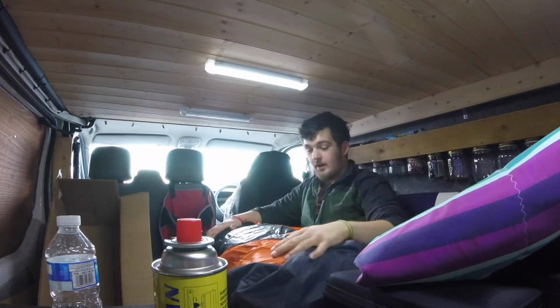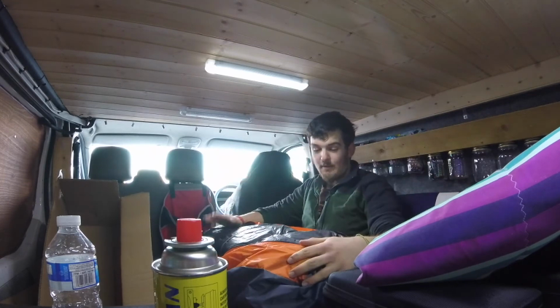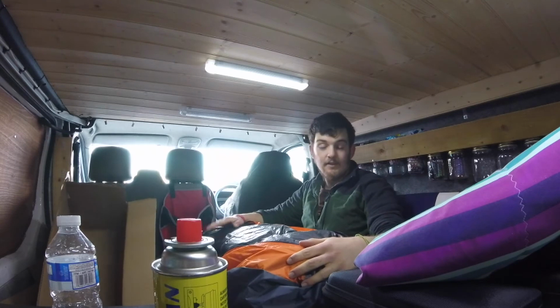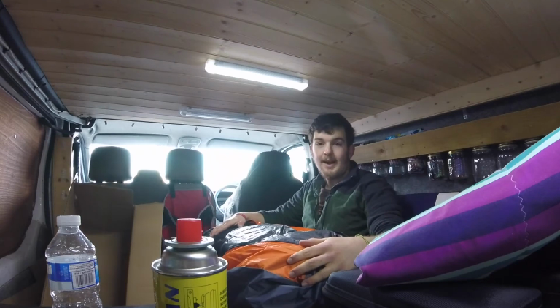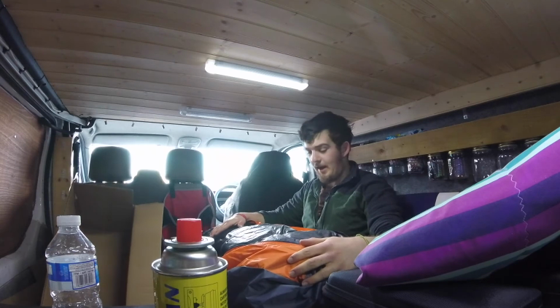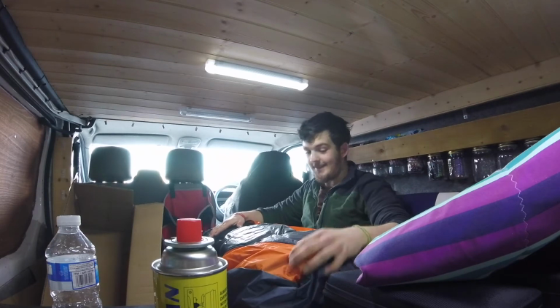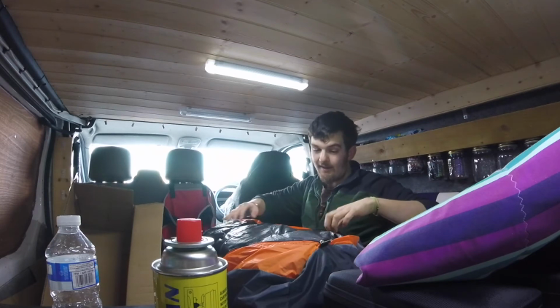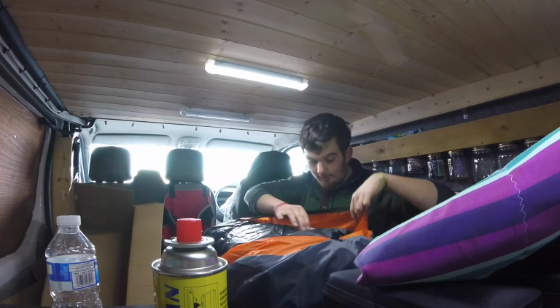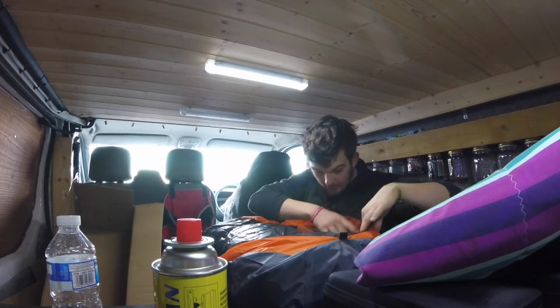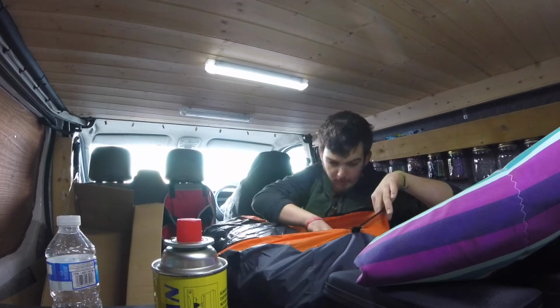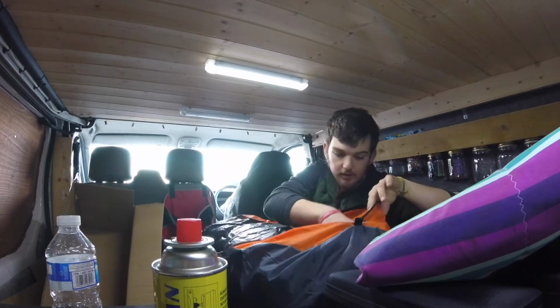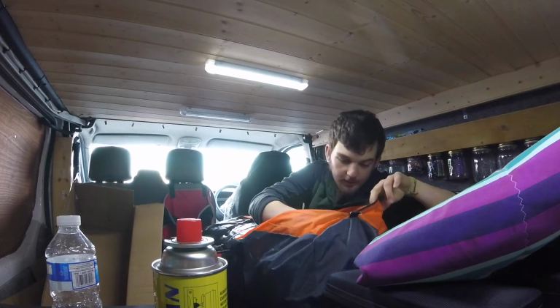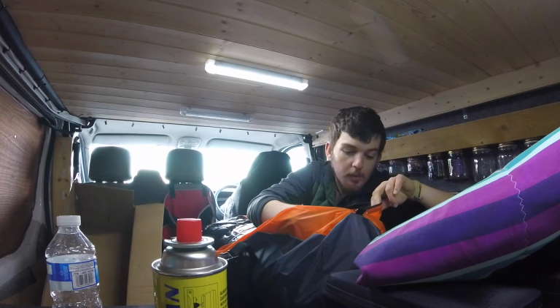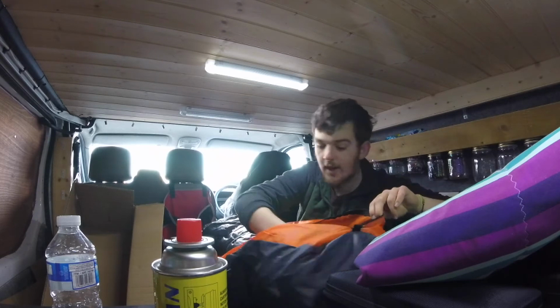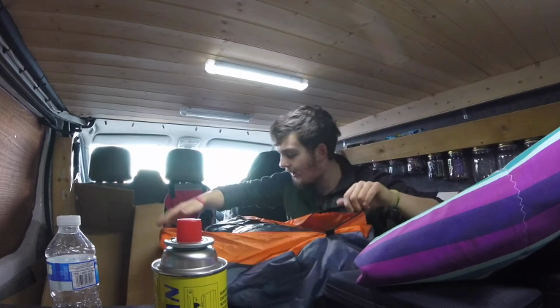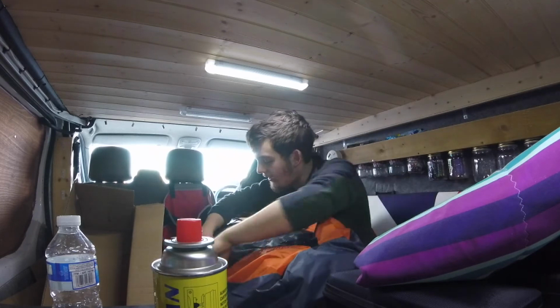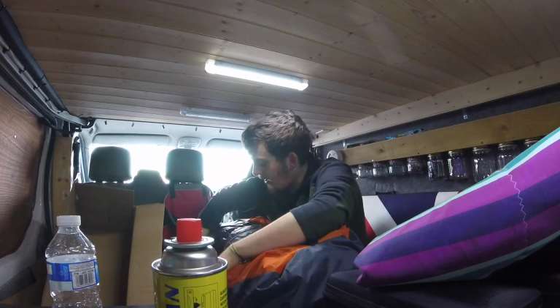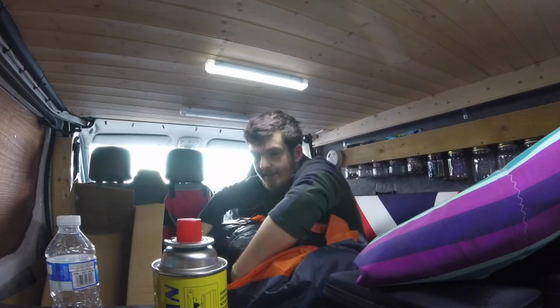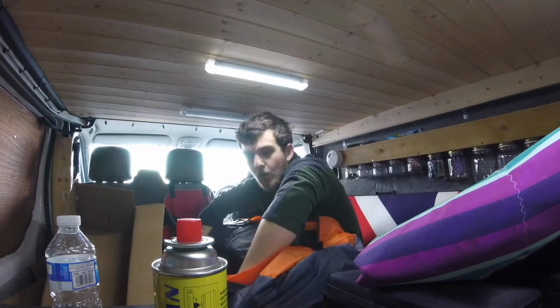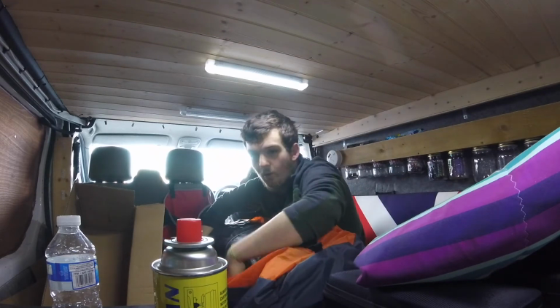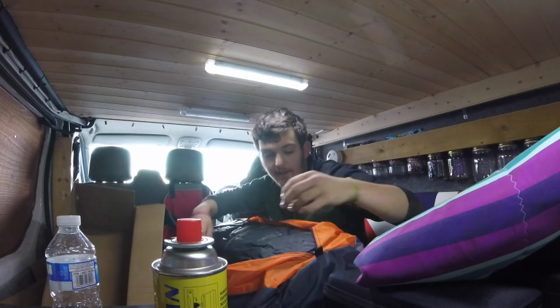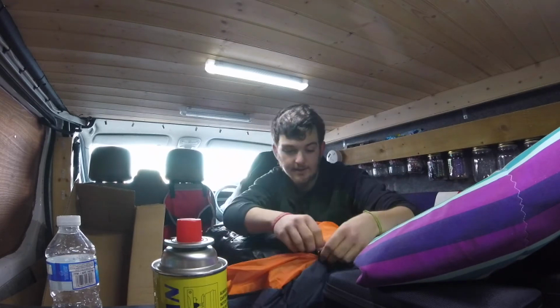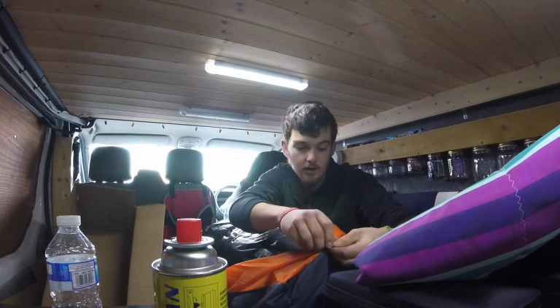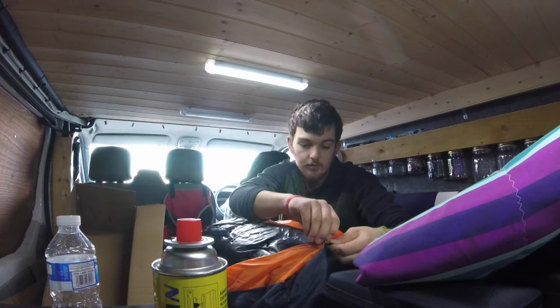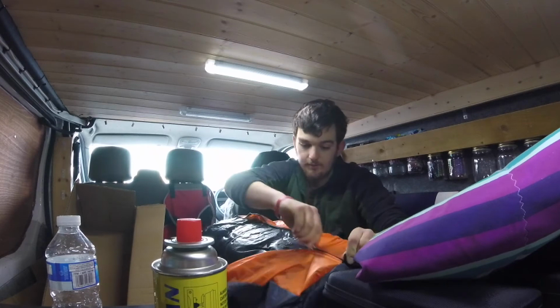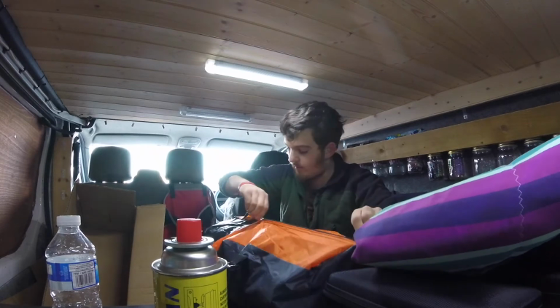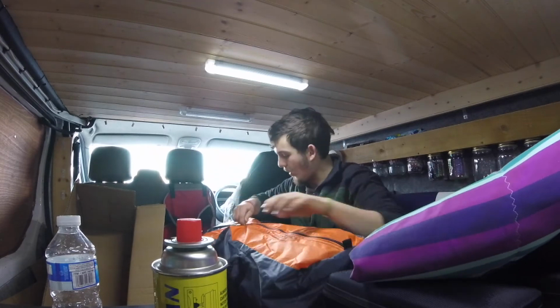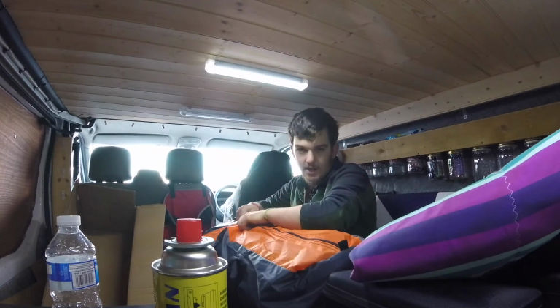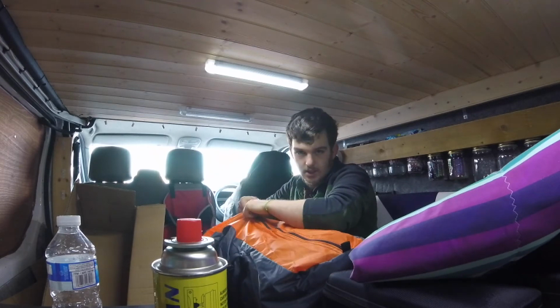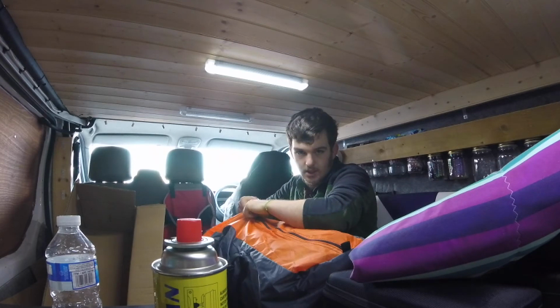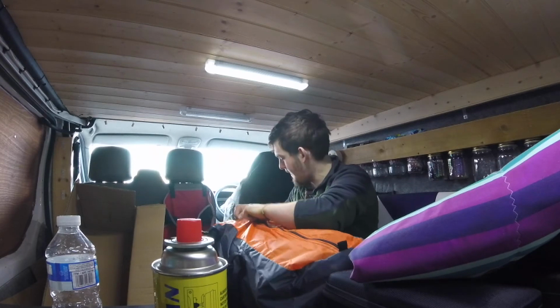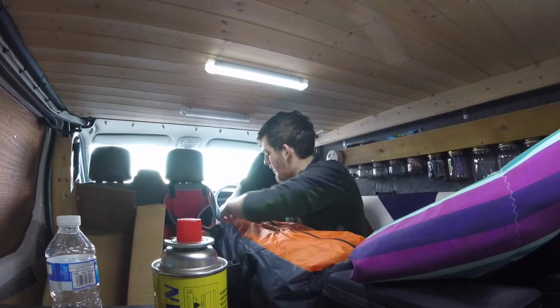I doubt this is ever going to go back in this bag the same ever again, but I'm not going to take it apart for now — I'm going to leave it. We're going away to Durdle Door on Sunday, so we shall erect it for the first time there.